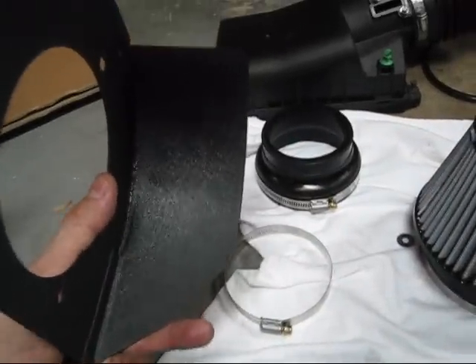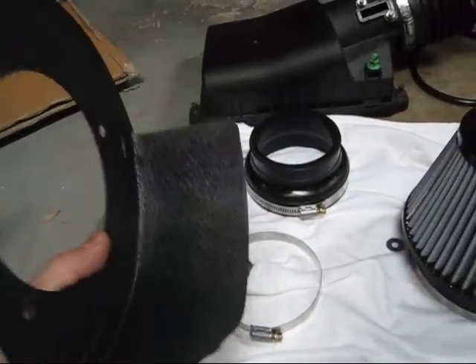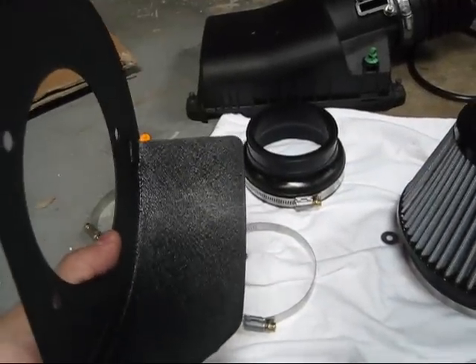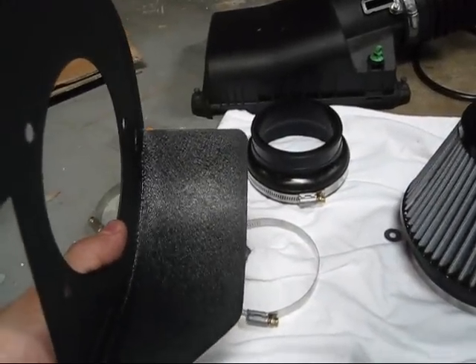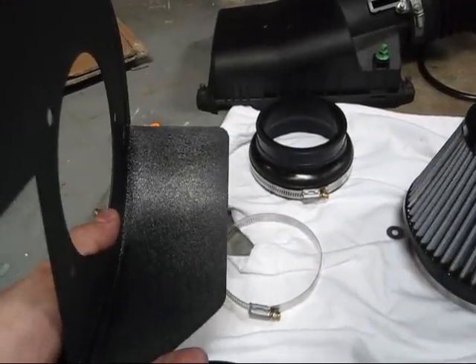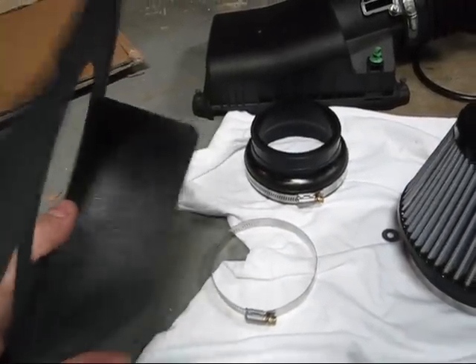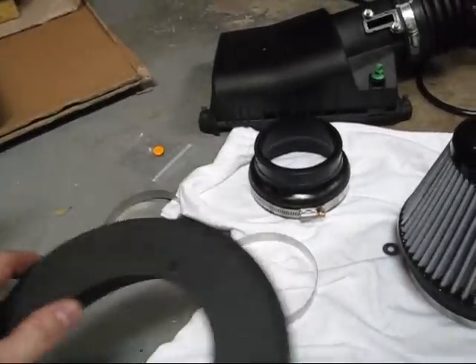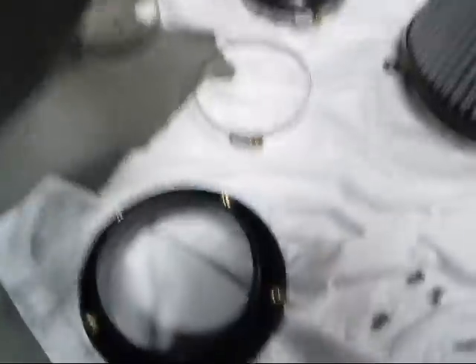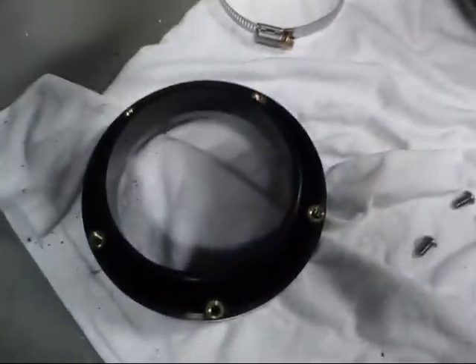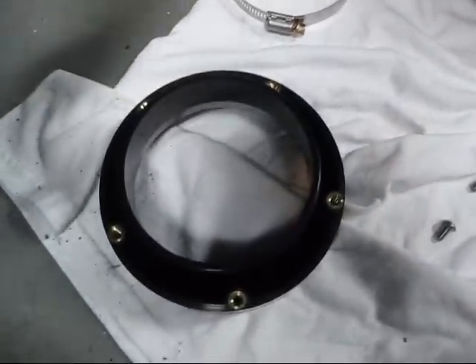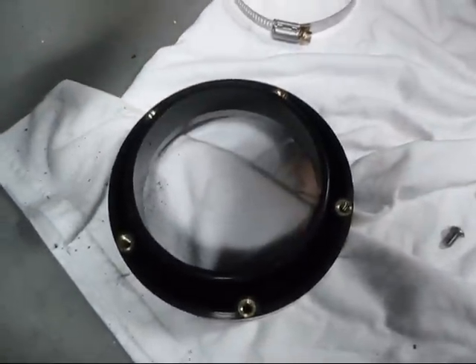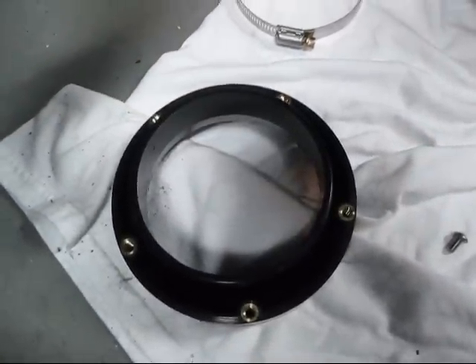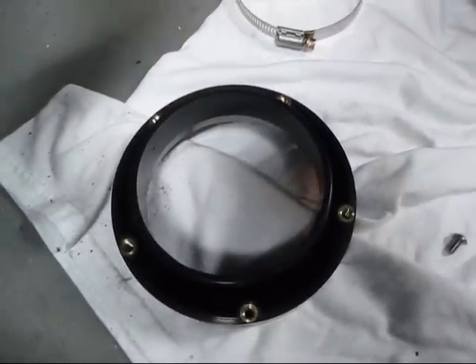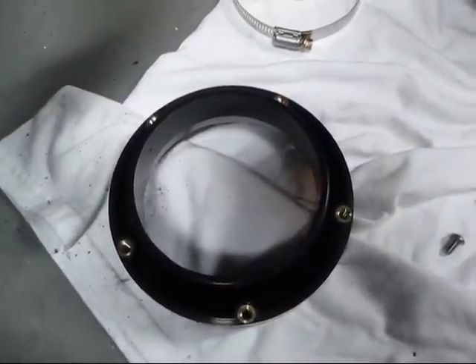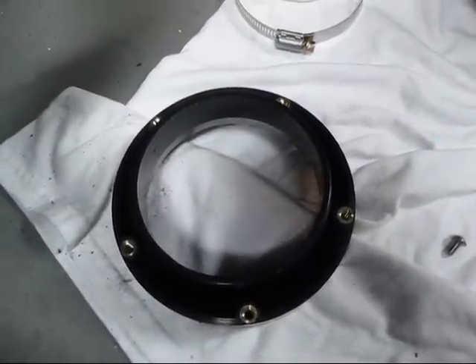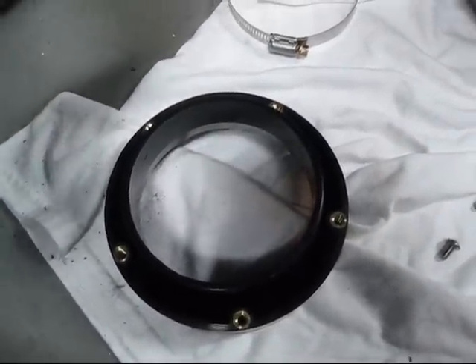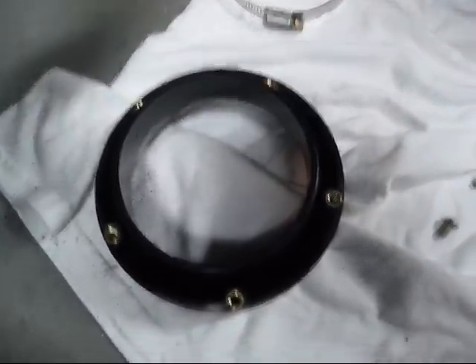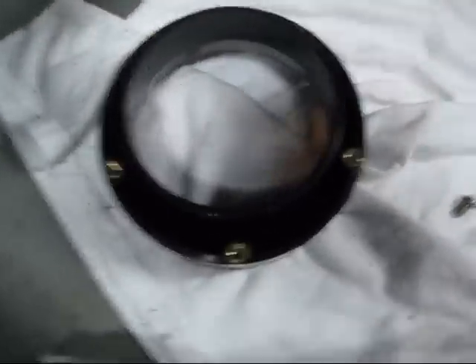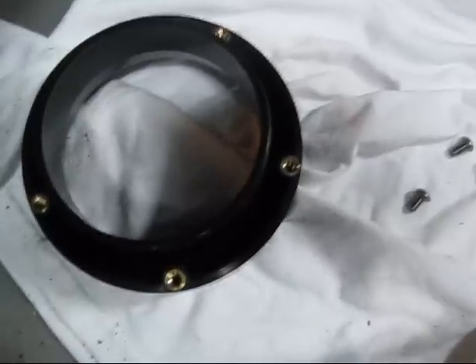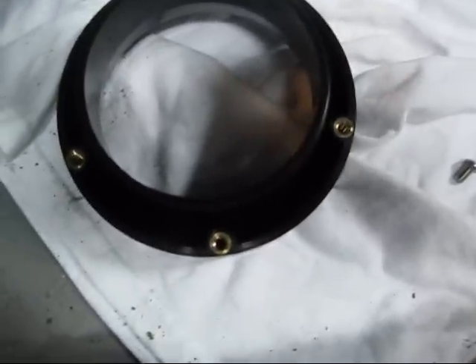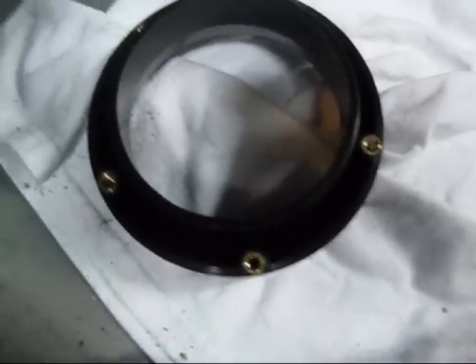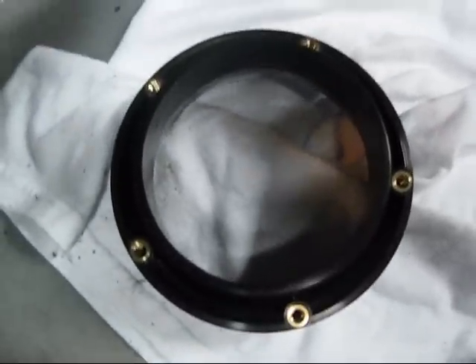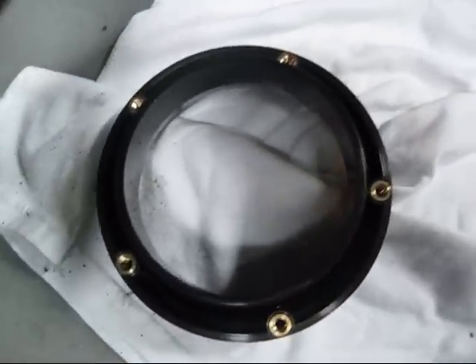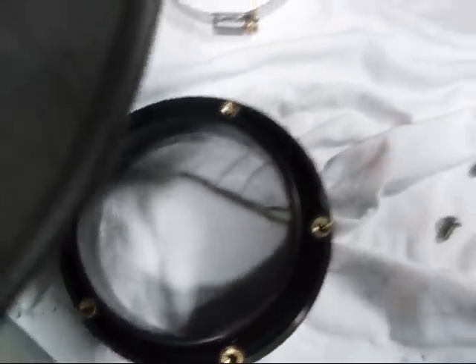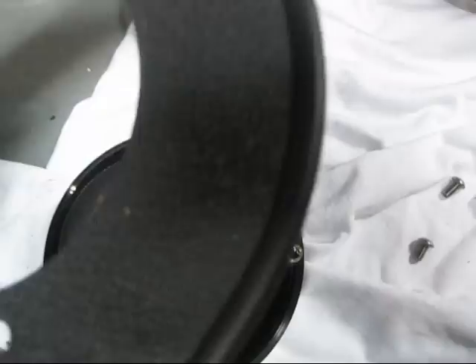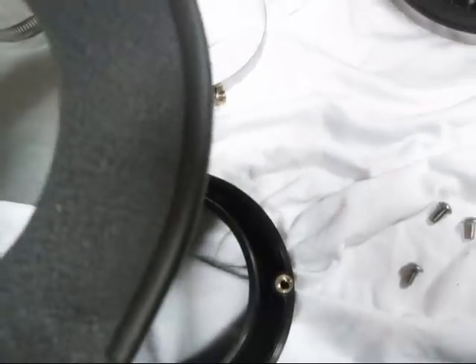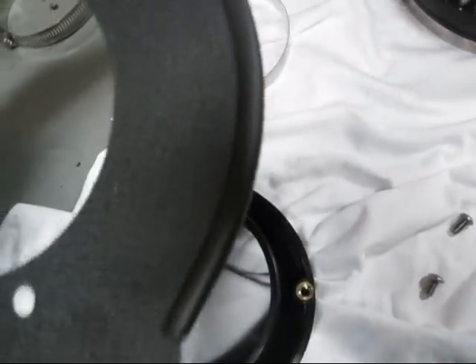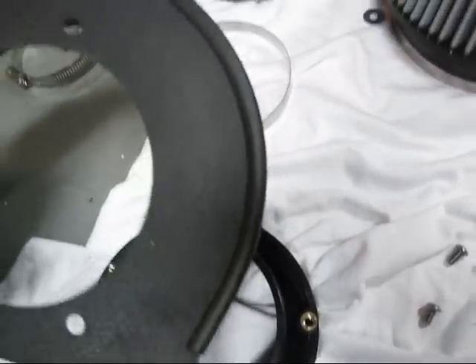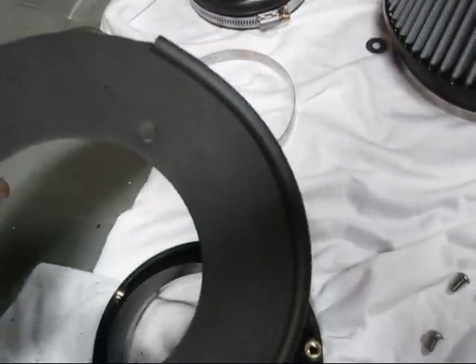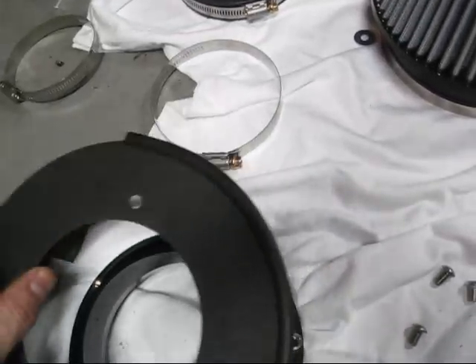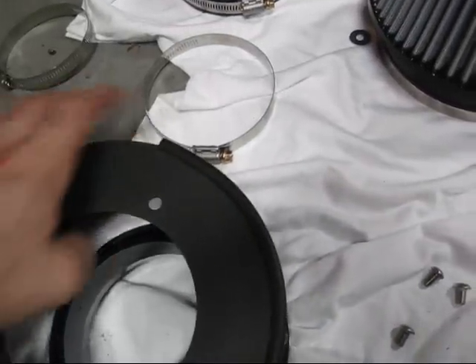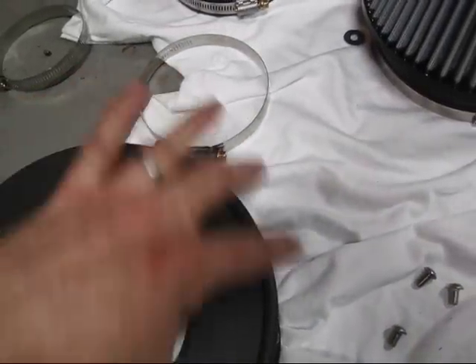We're going to take our mount here — you can see the flat sides on here — and we're going to mount it up with the filter mount. You can see where the screws go in and the threaded part. I also put the rubber edging on here.